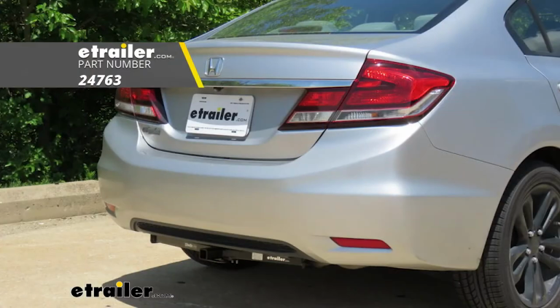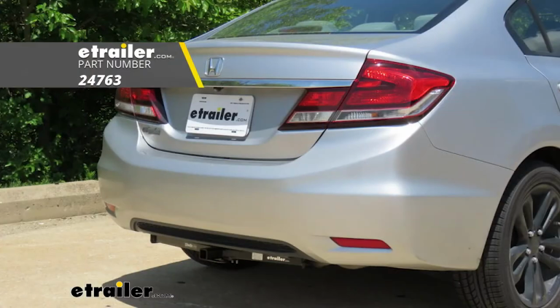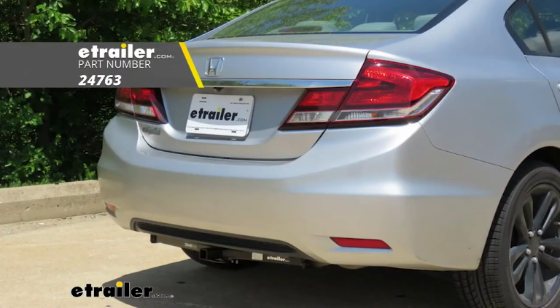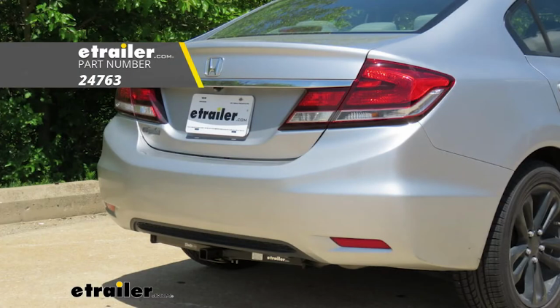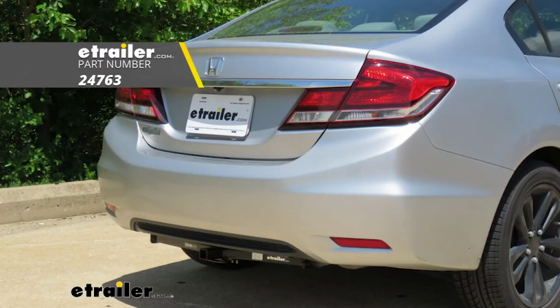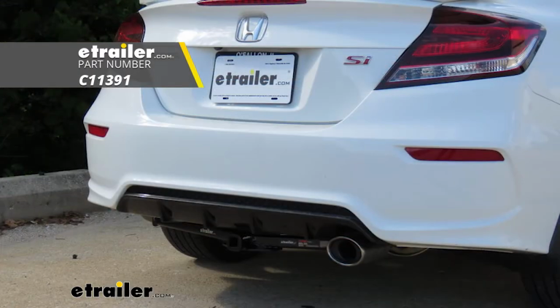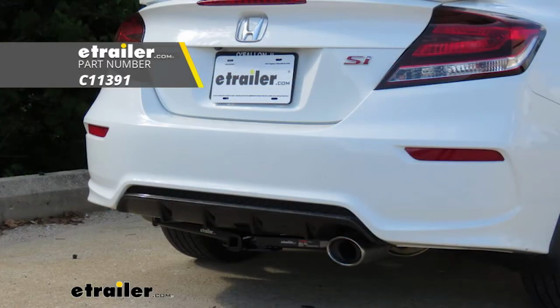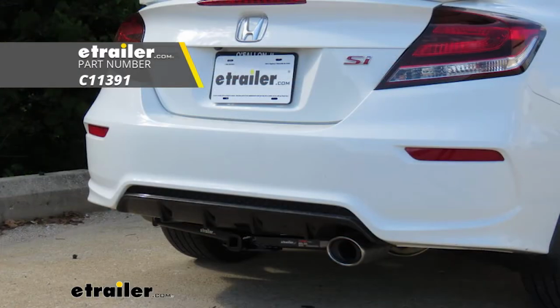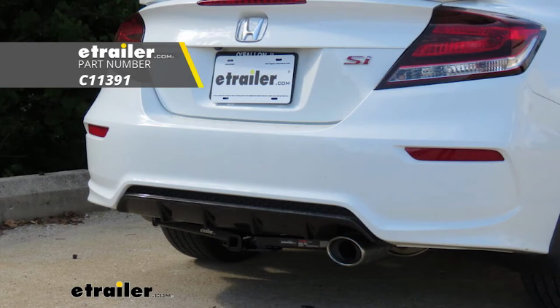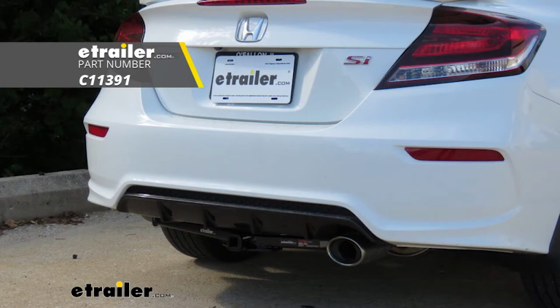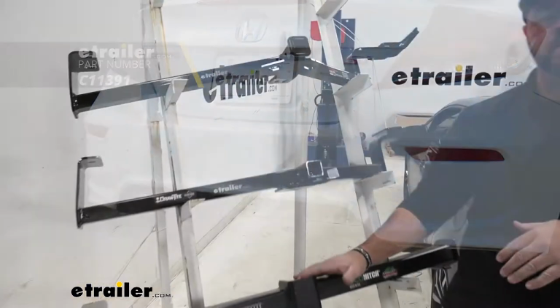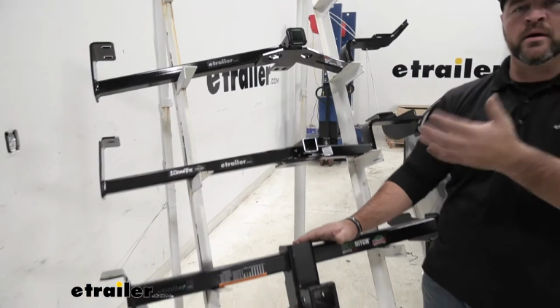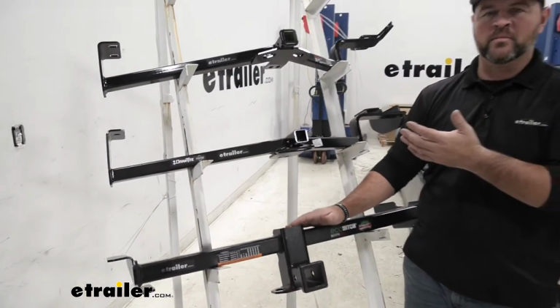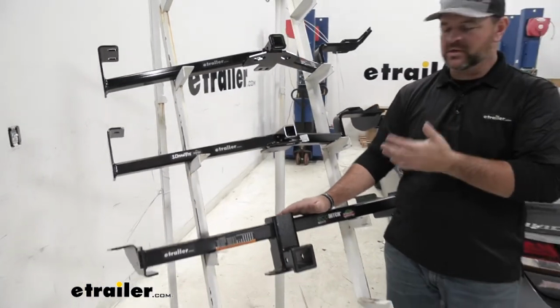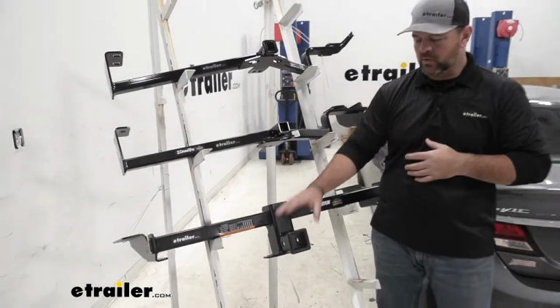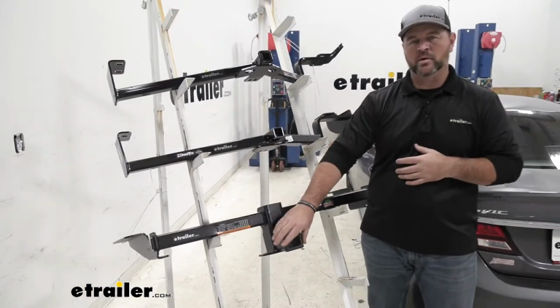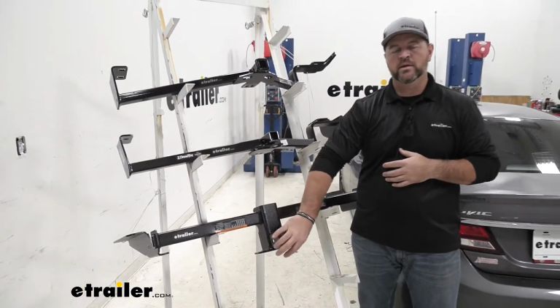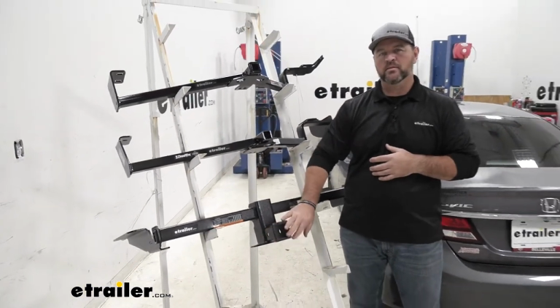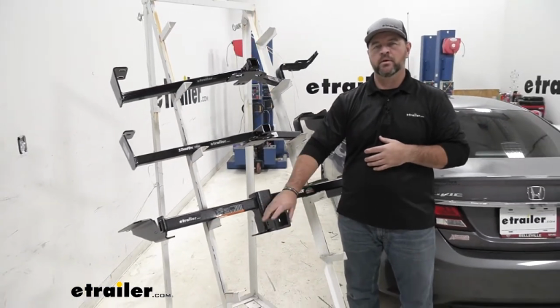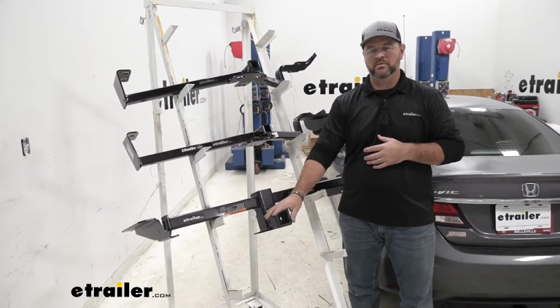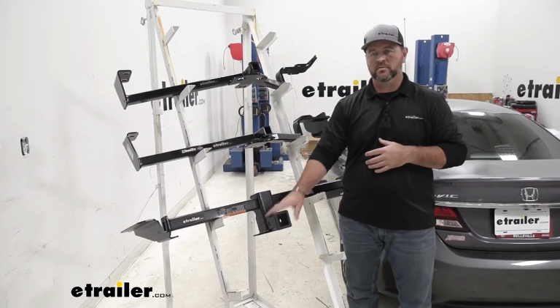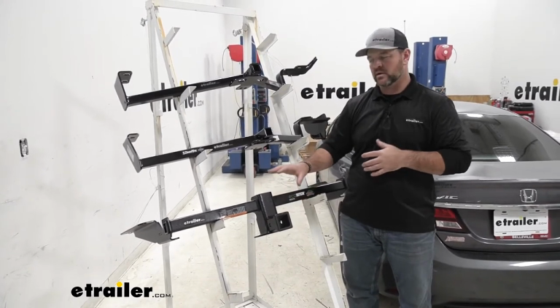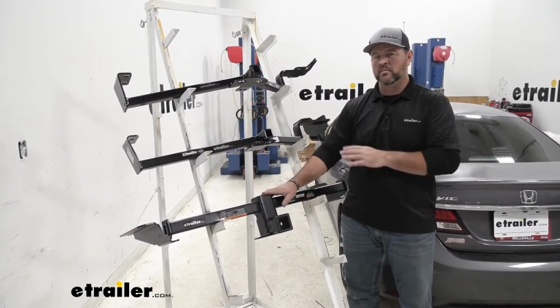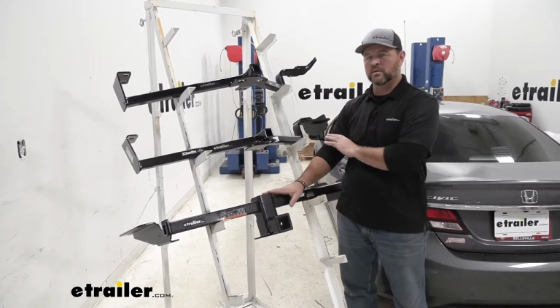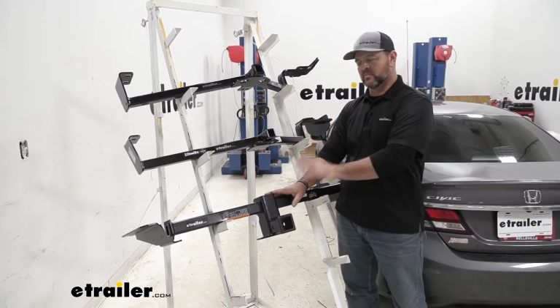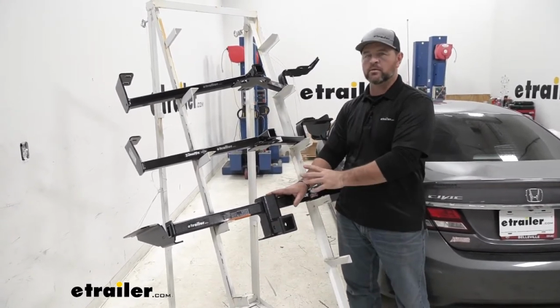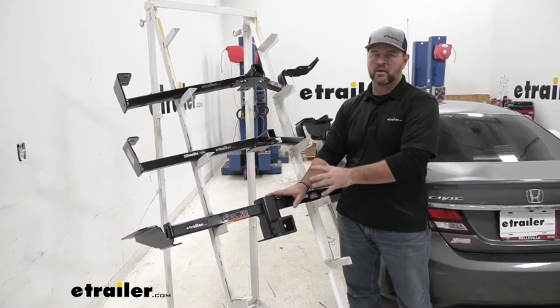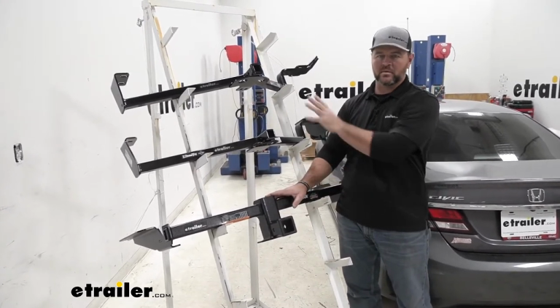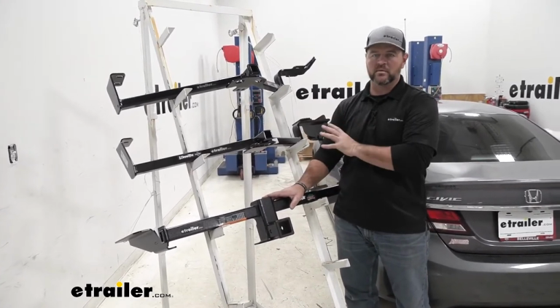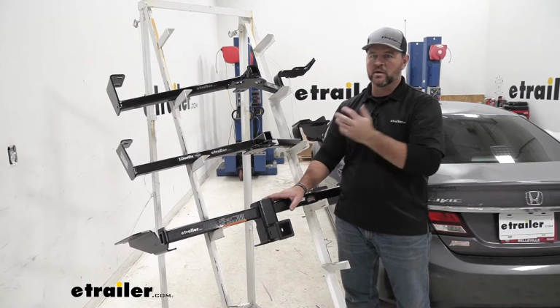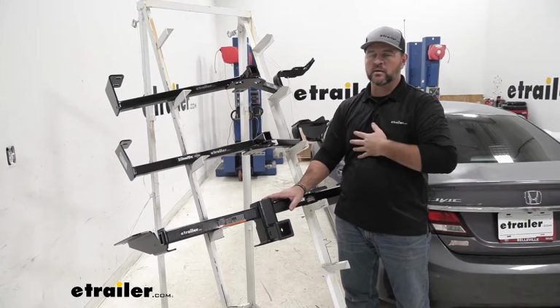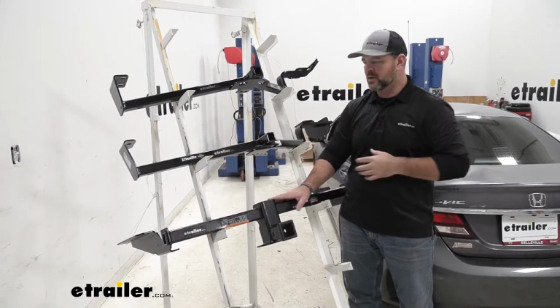These two, you're going to see the cross tubes when they're on the vehicle. The Eco Hitch cross tube is going to be hidden up behind the bumper fascia, so the only thing we're going to see is going to be our receiver tube. So aesthetically, it's going to maintain a much better look on the back of the vehicle than the other two — again, in my opinion.